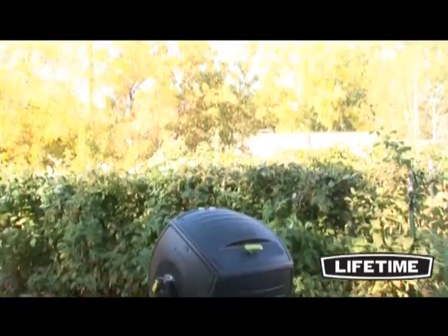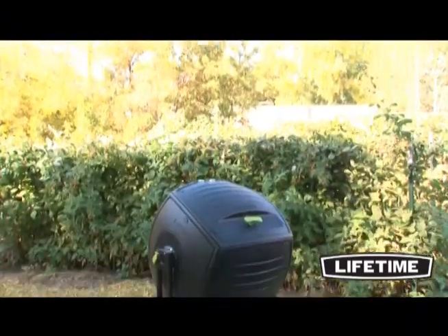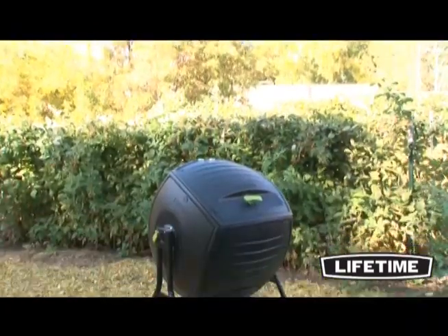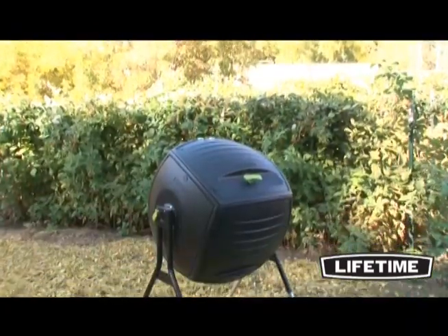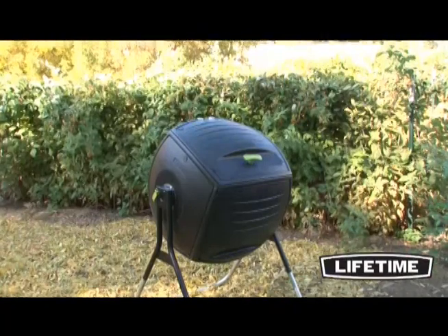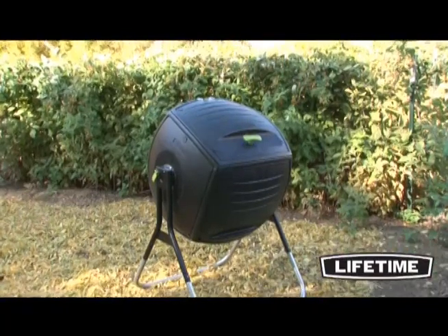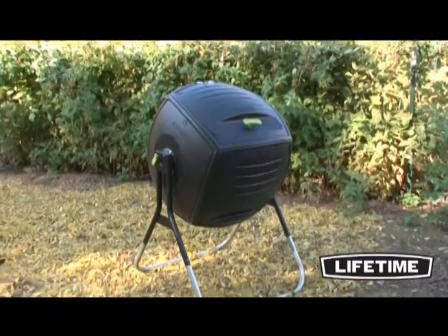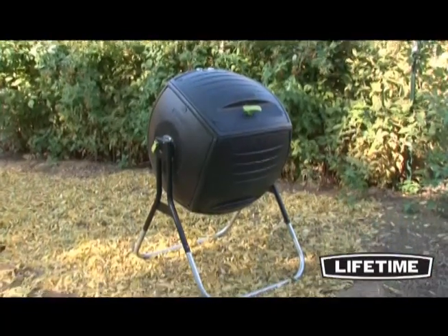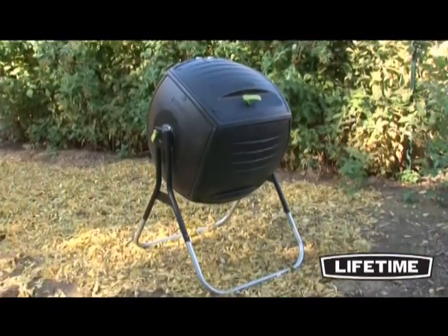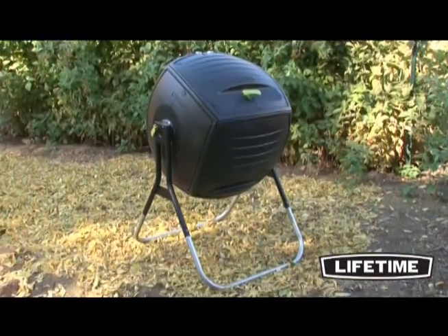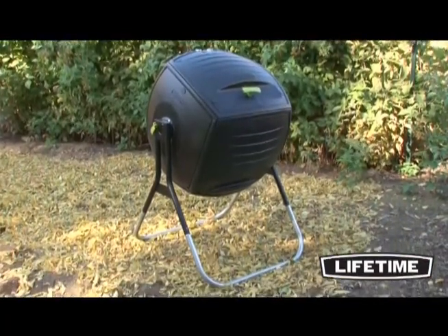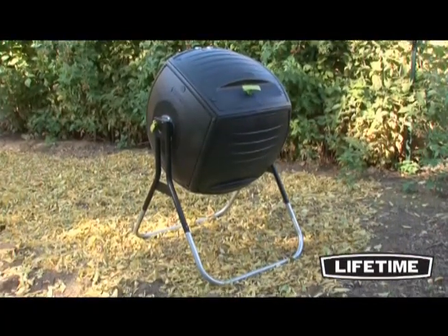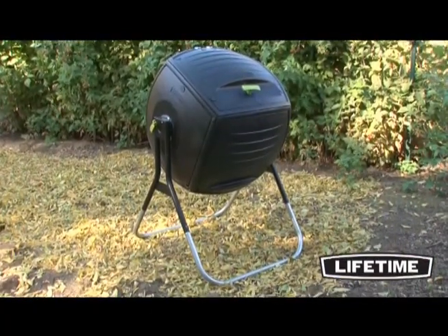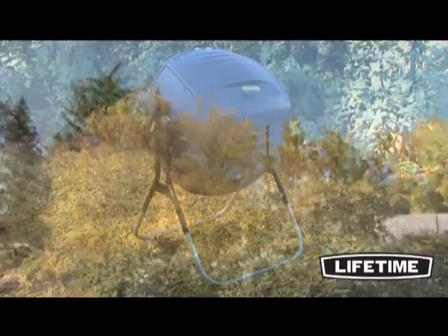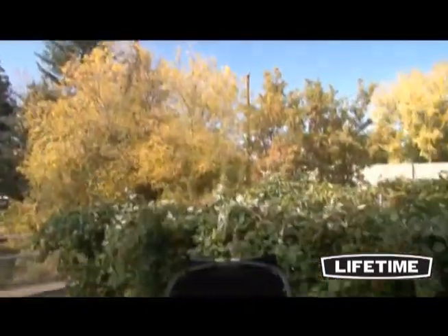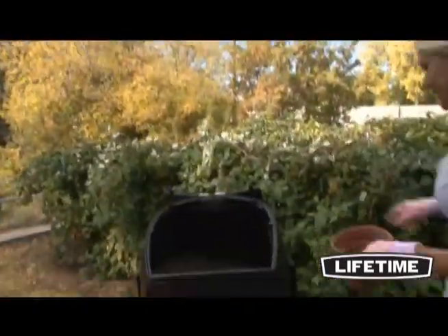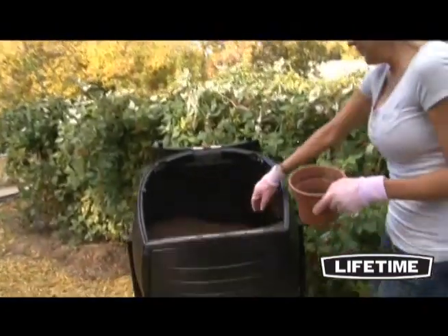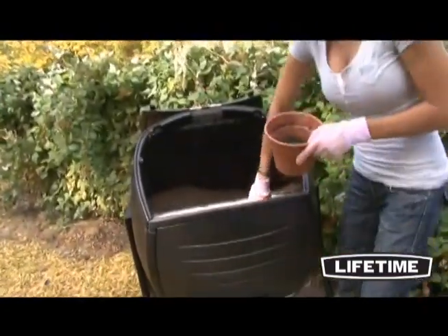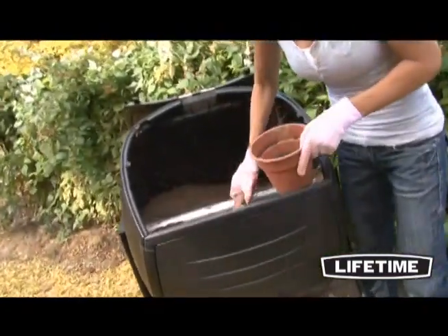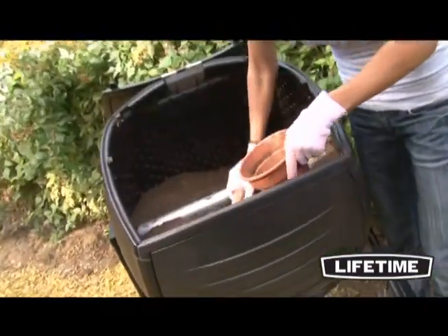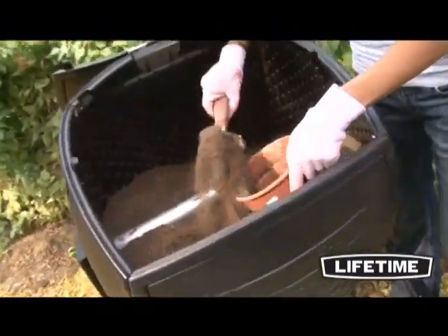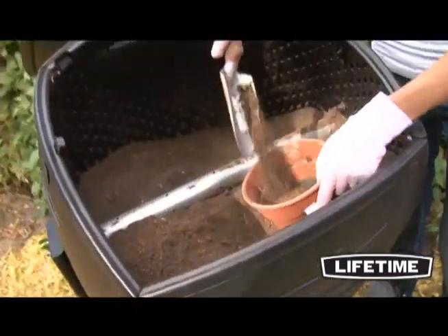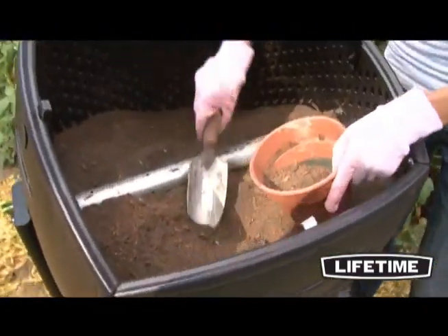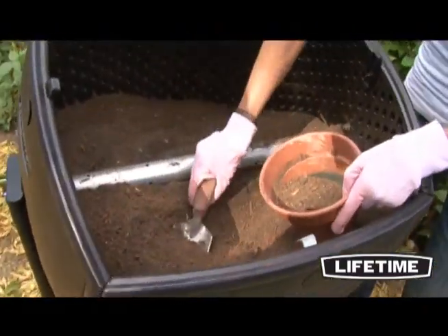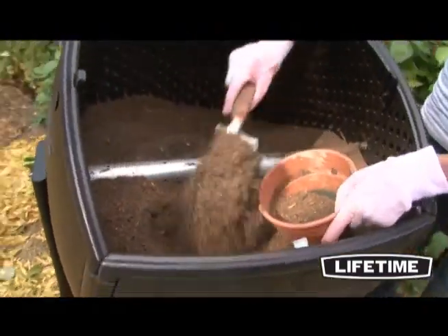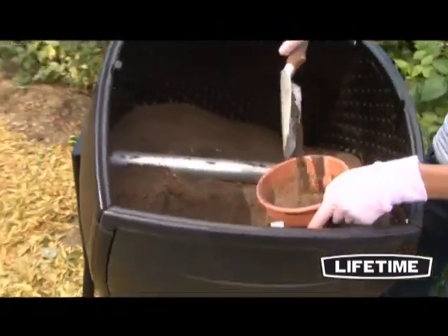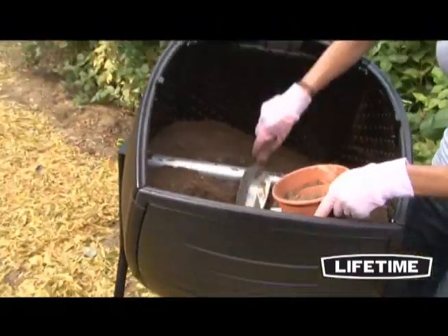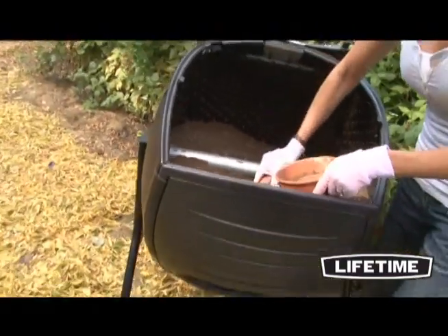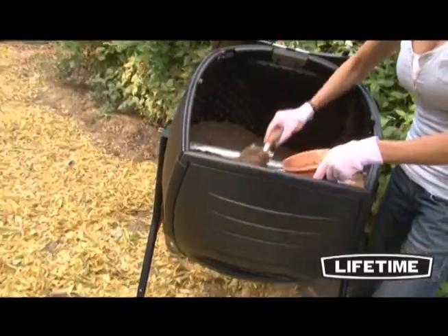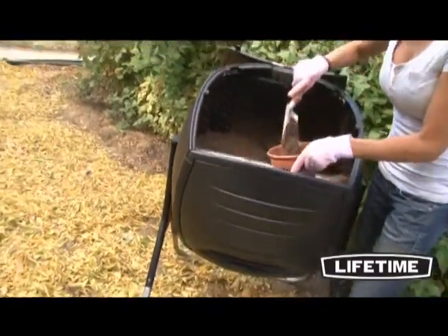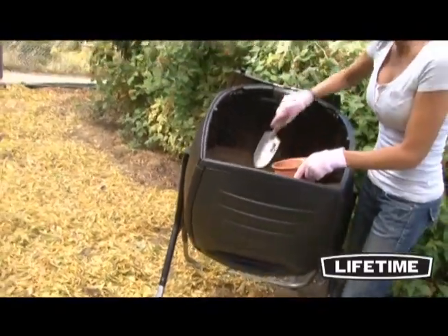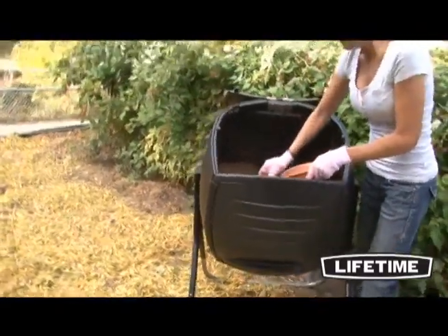Lifetime Products offers a variety of innovative lawn and garden products to help you get the best from your backyard. For you gardeners, the Lifetime 50 gallon compost tumbler is the perfect tool to help you reduce, reuse and recycle your composting materials.